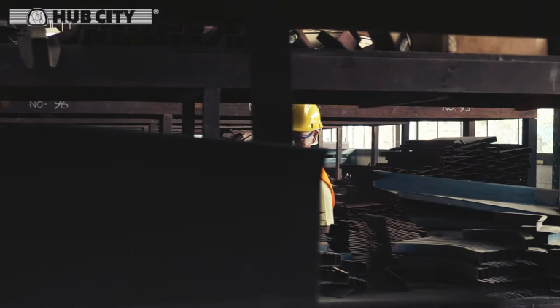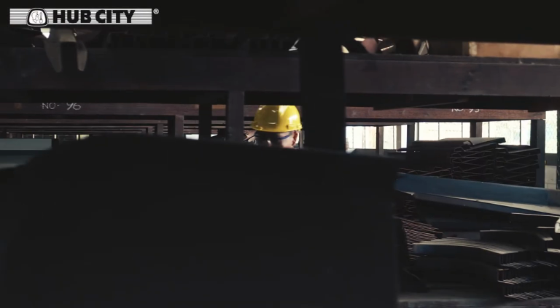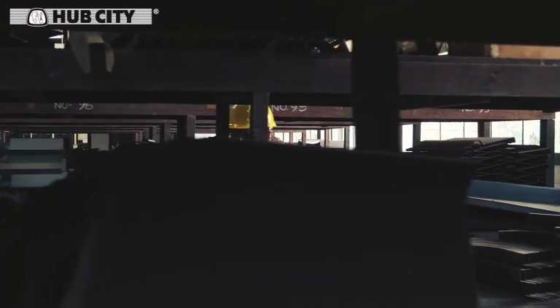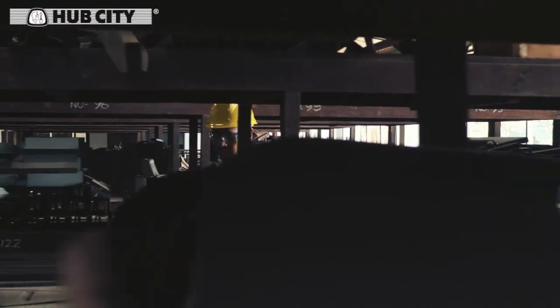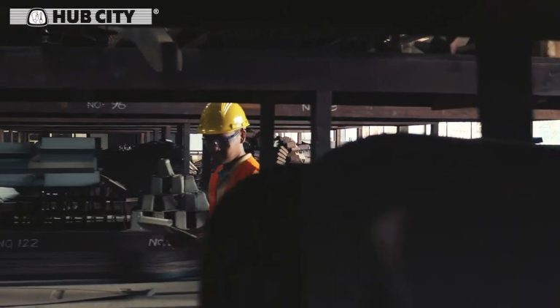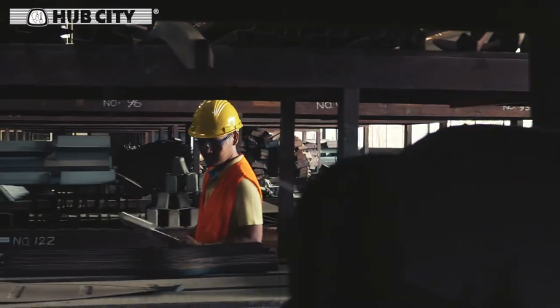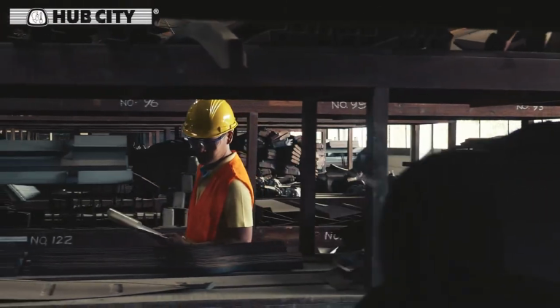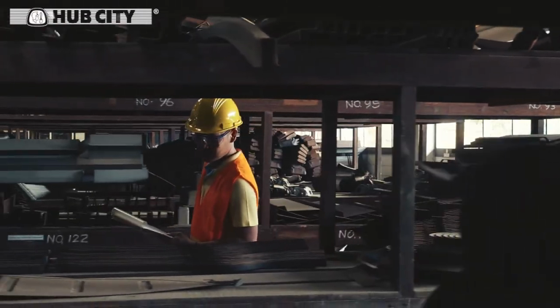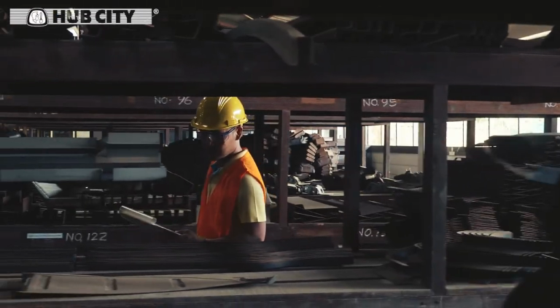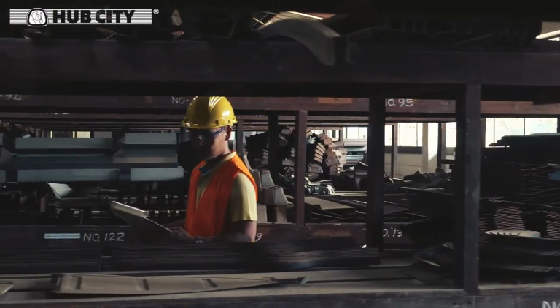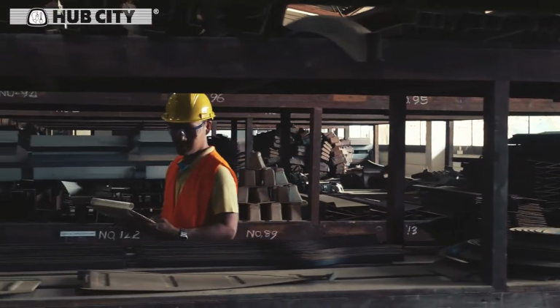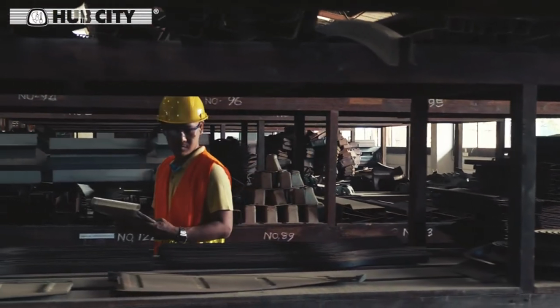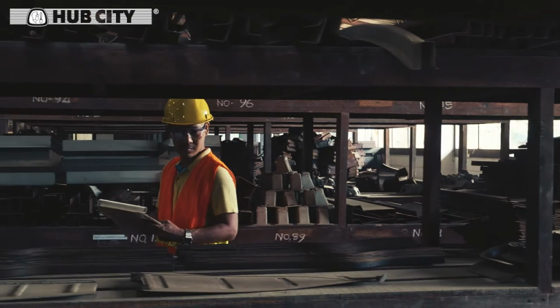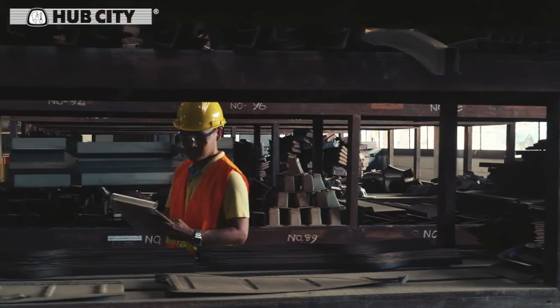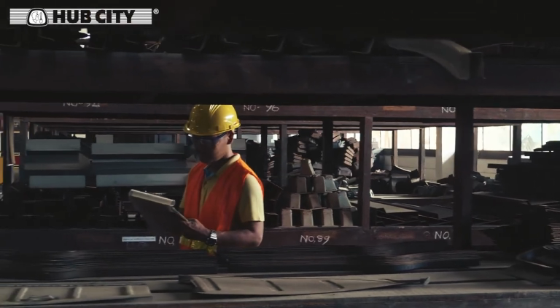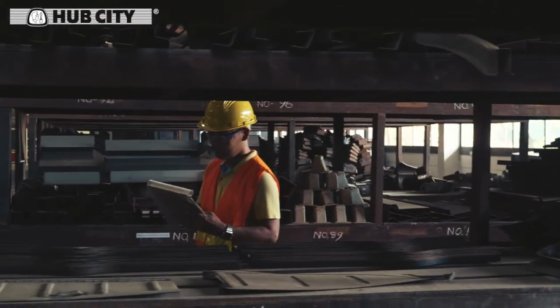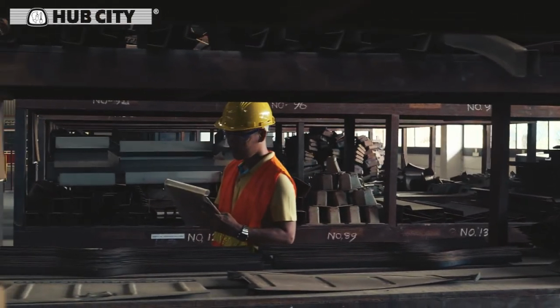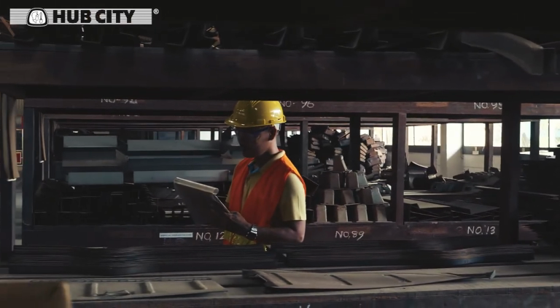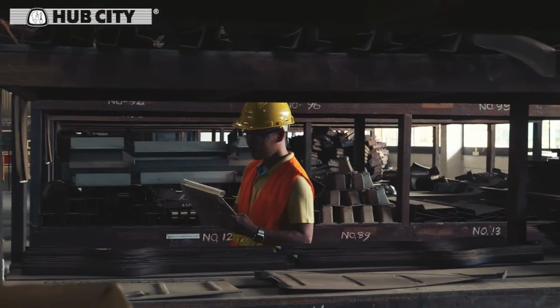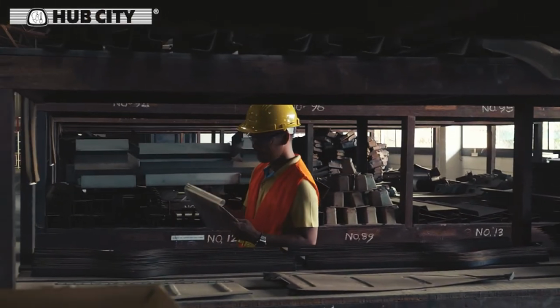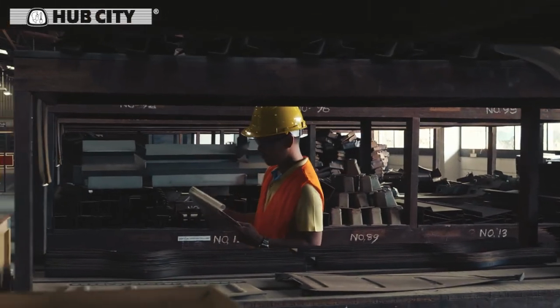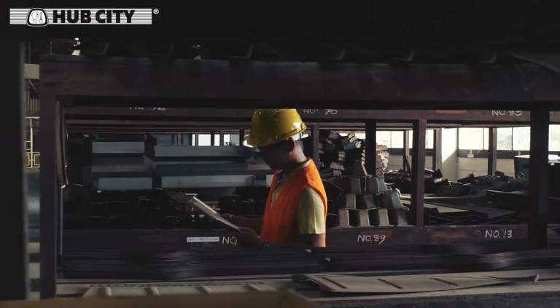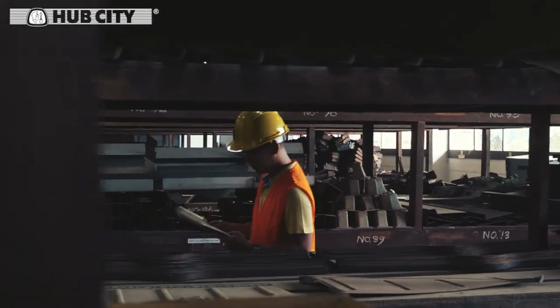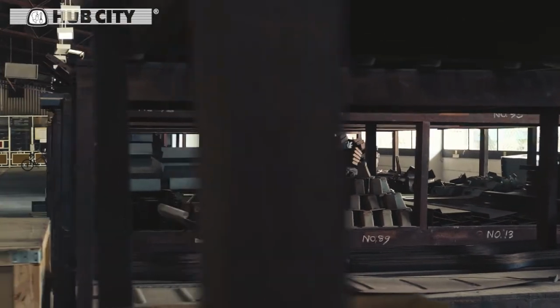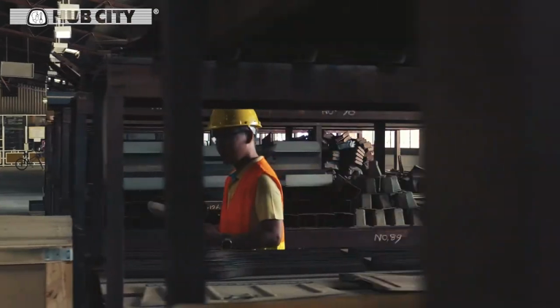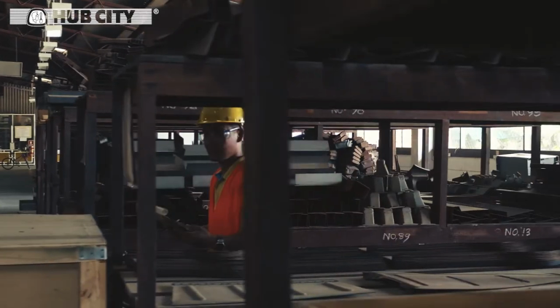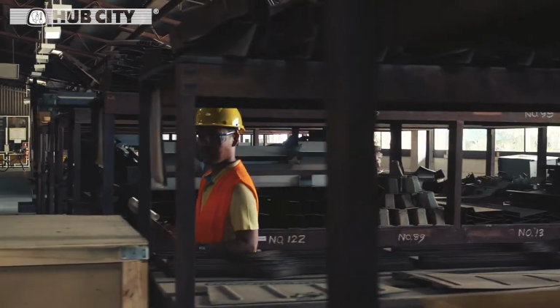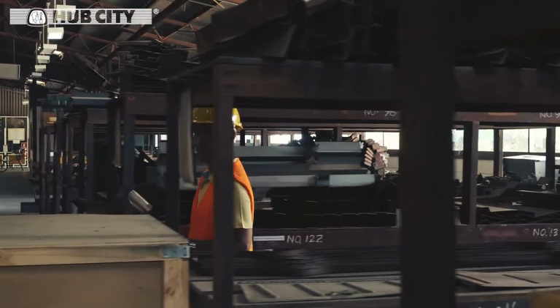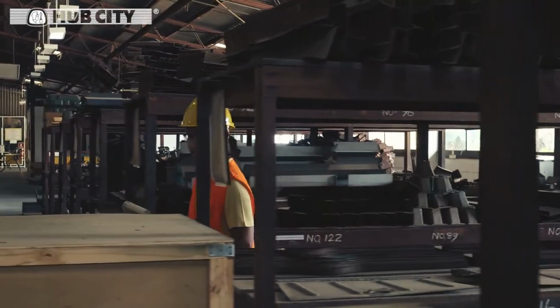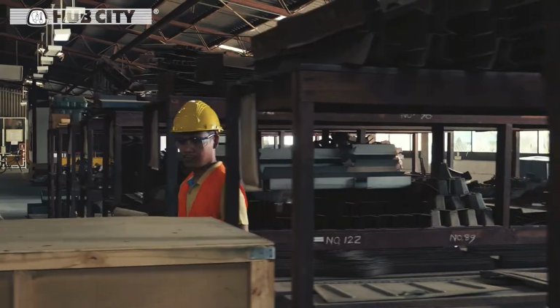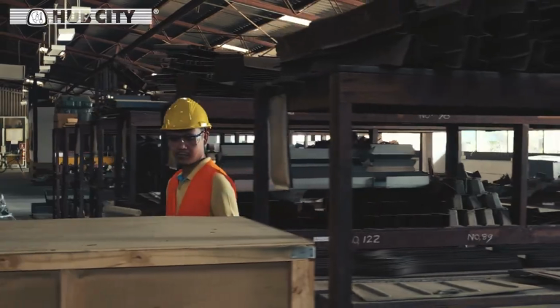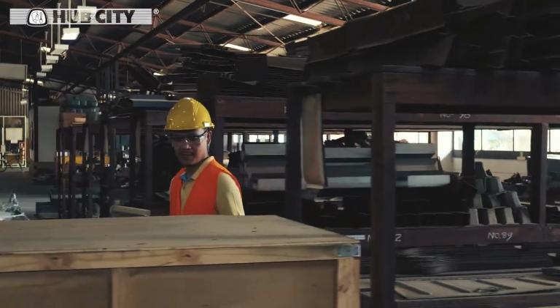The switch to Hub City HERA Gear Drives resulted in significant SKU reduction and consolidation of their storeroom storage from four bays to half of one bay.